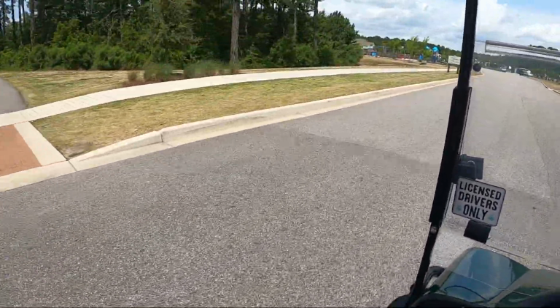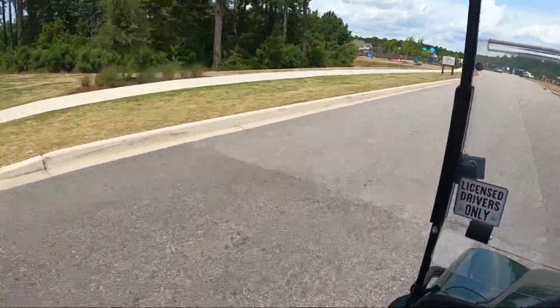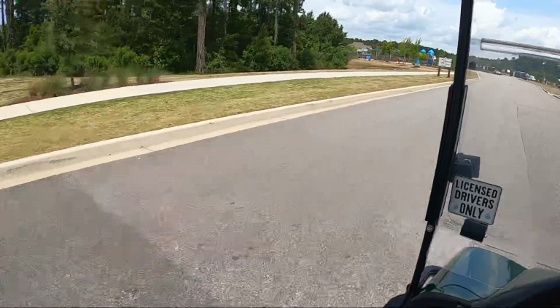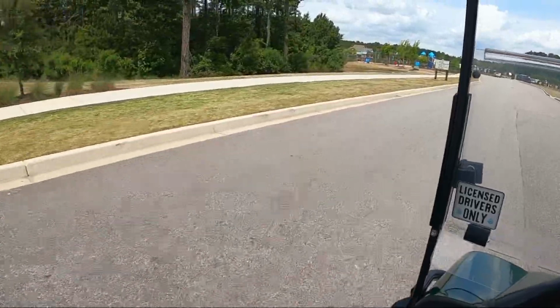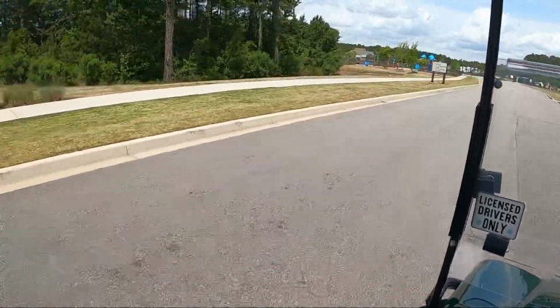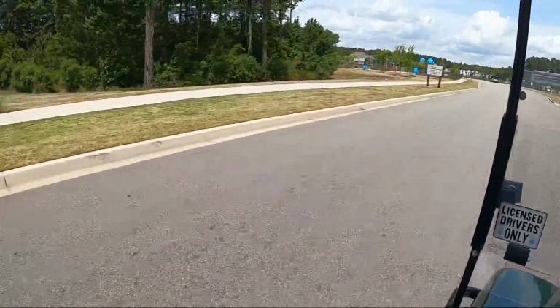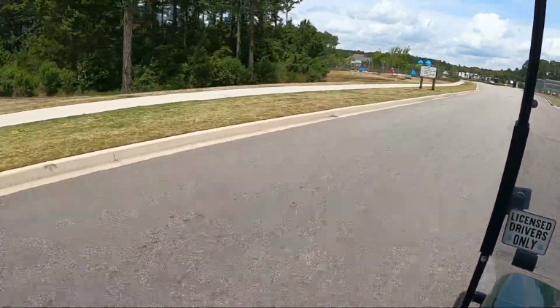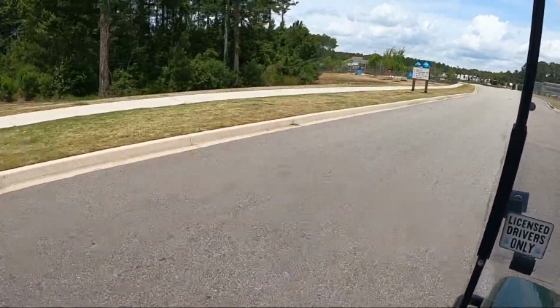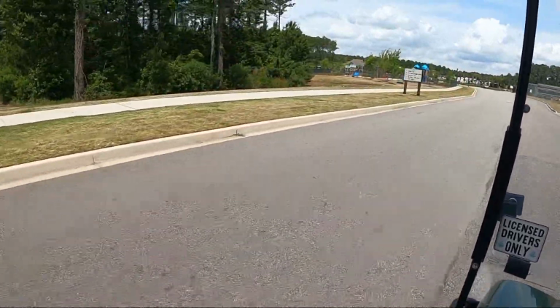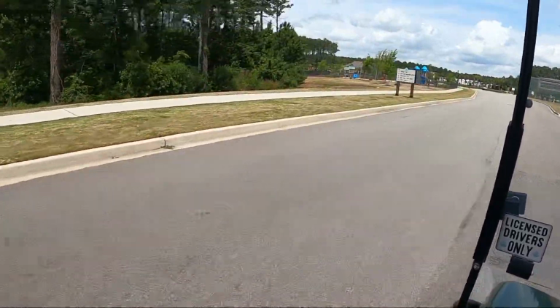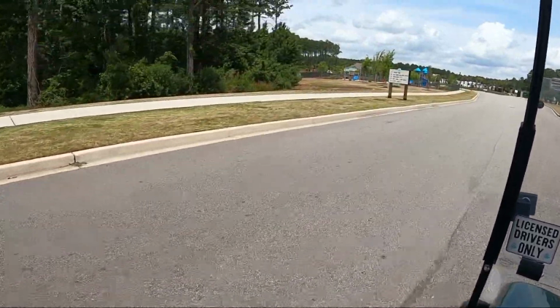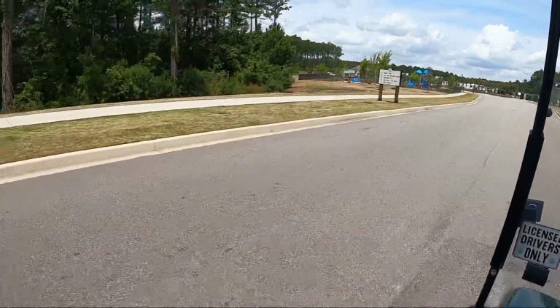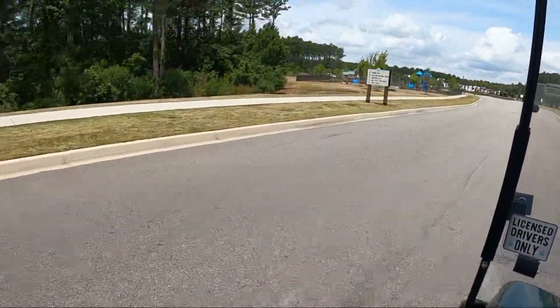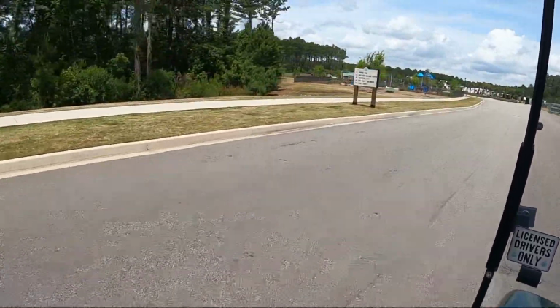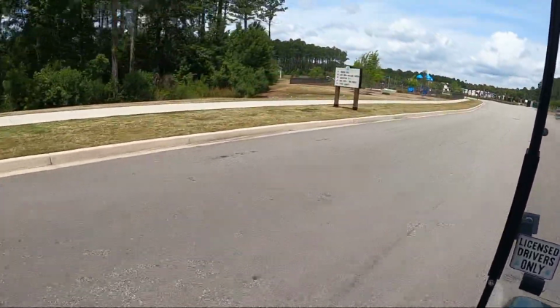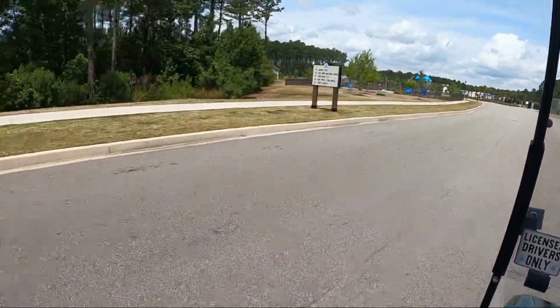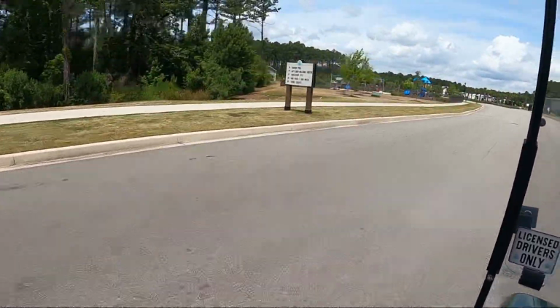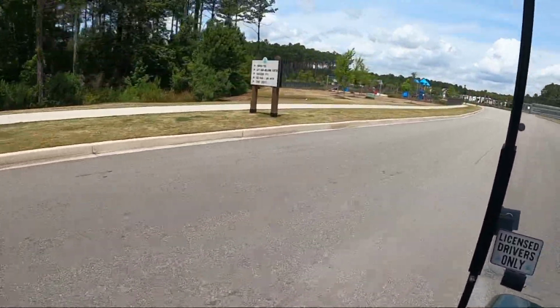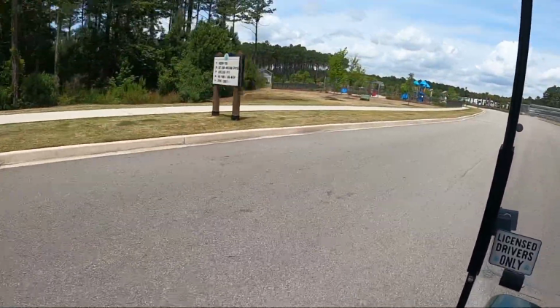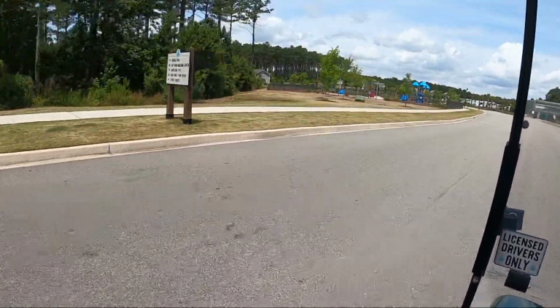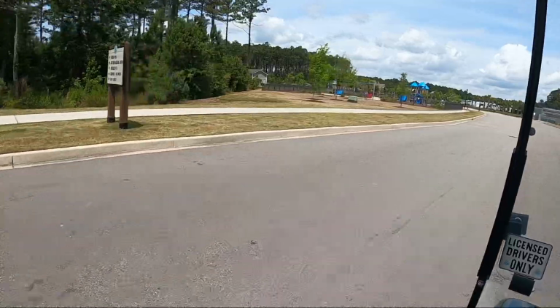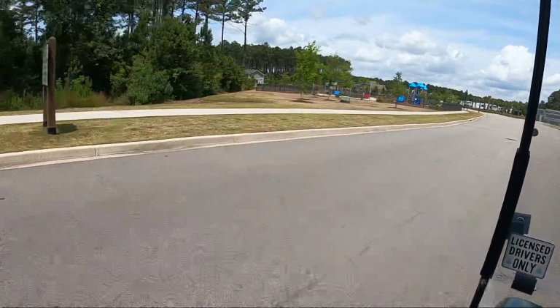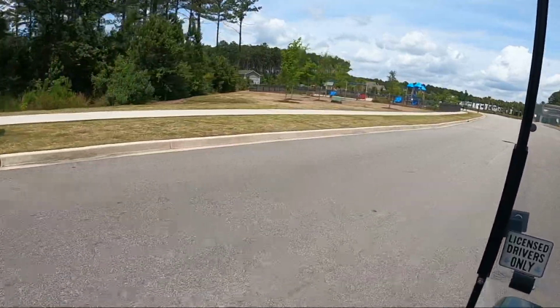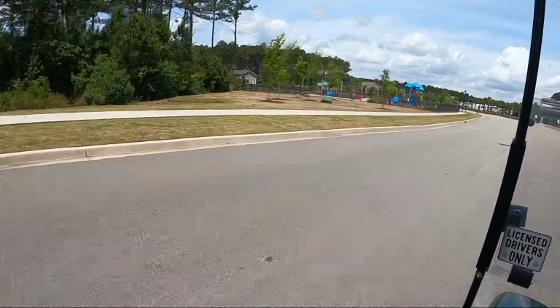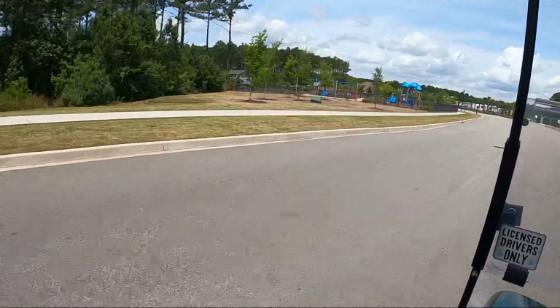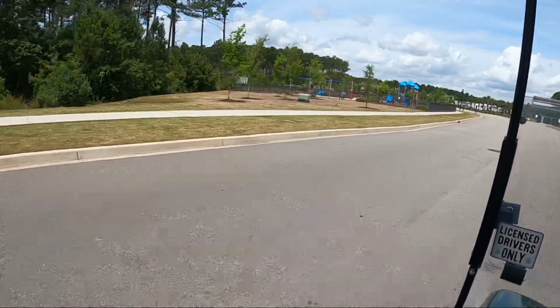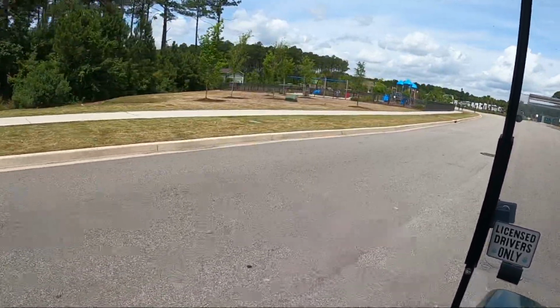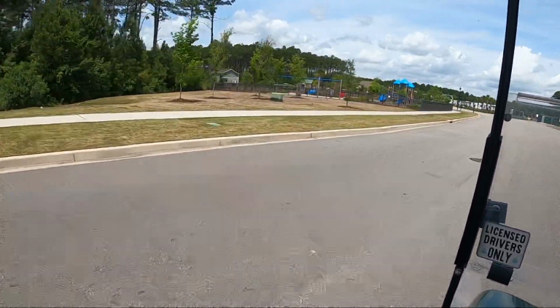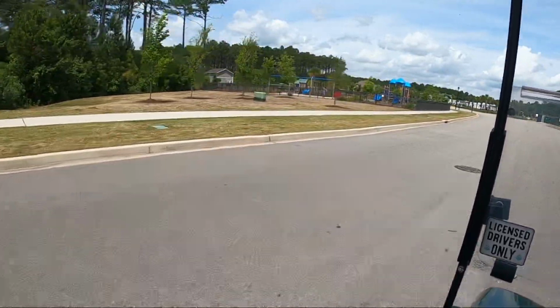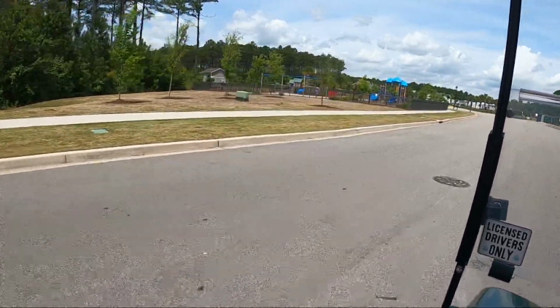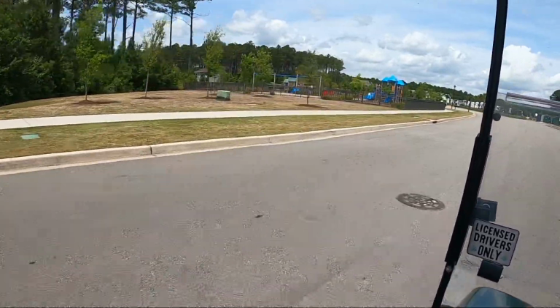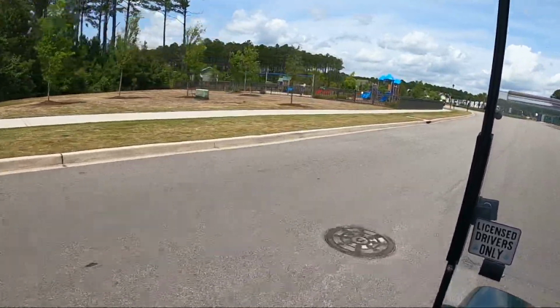They even have a dog washing station, which Buddy wasn't too happy about — we took him there yesterday and gave him a bath.